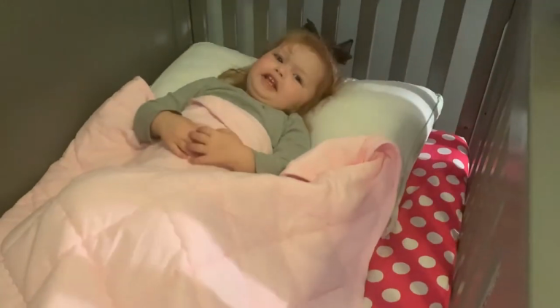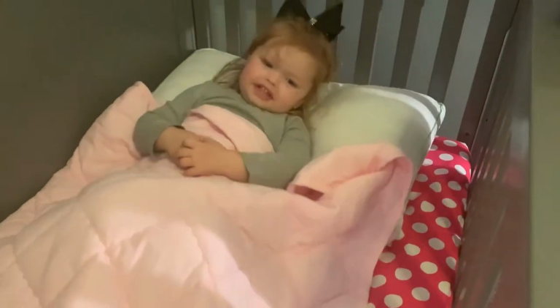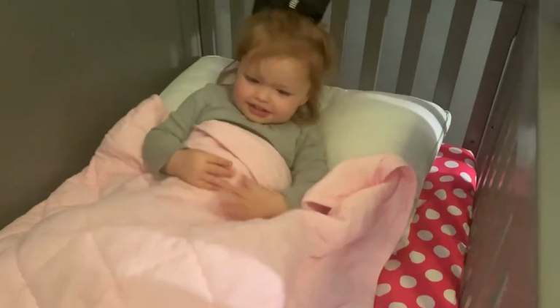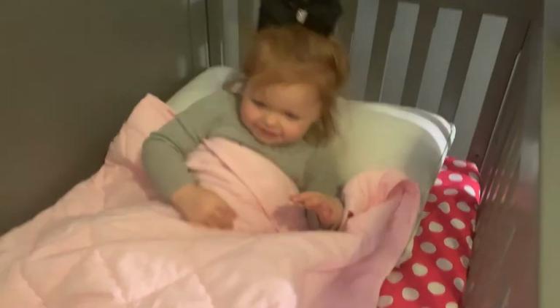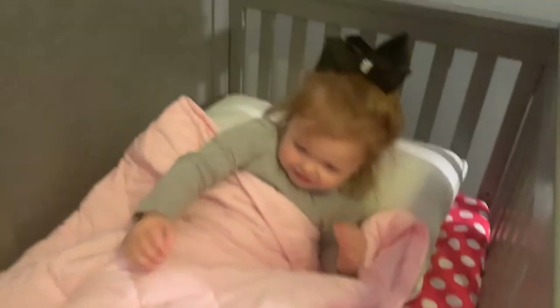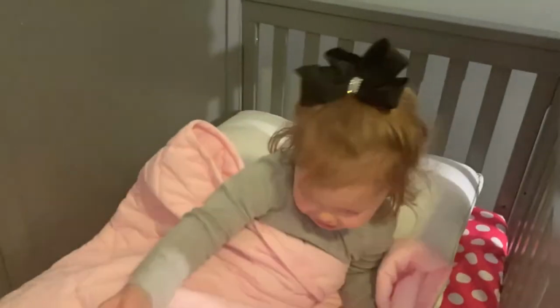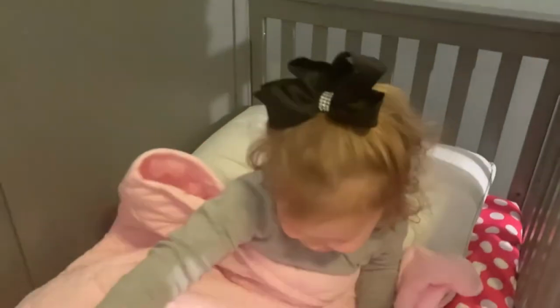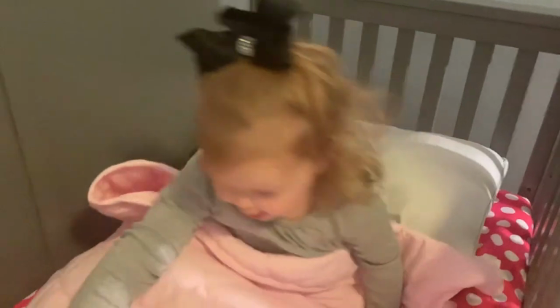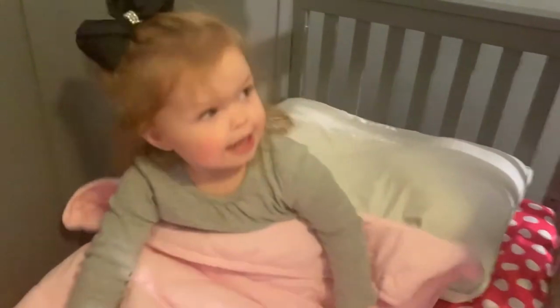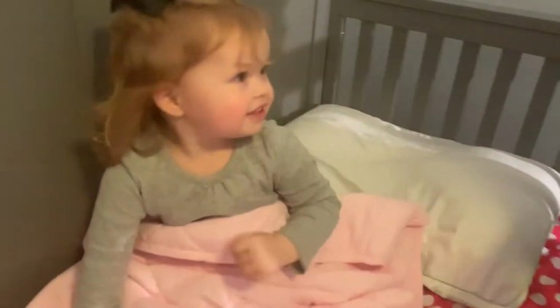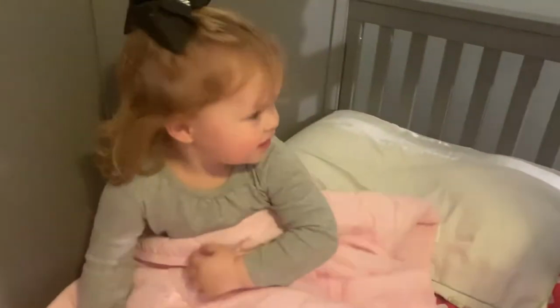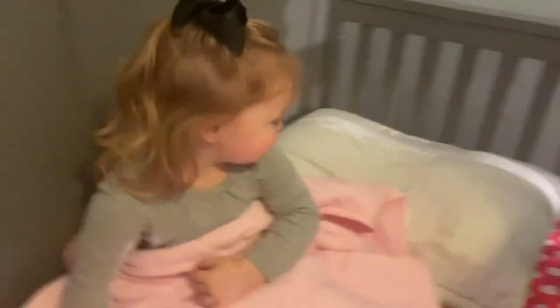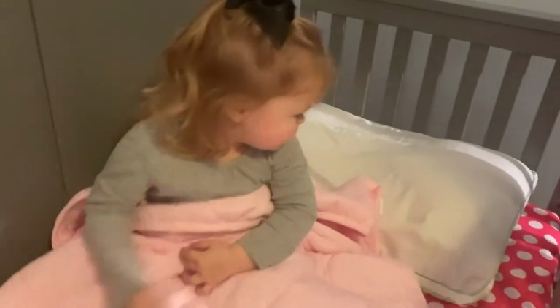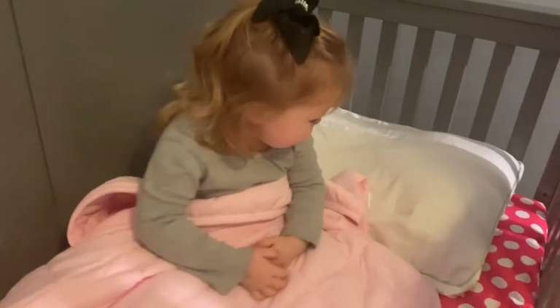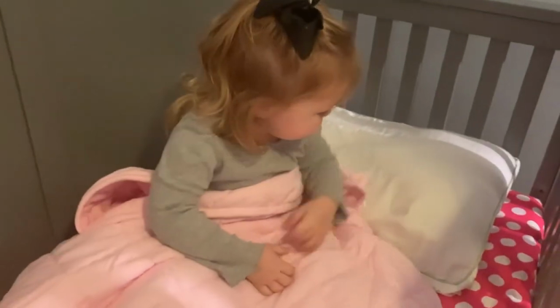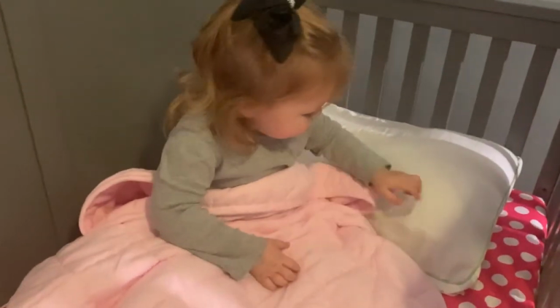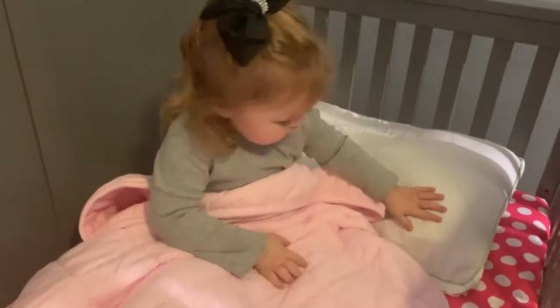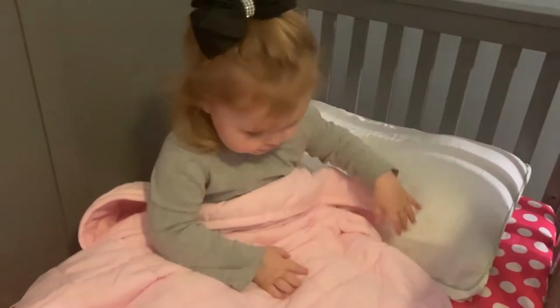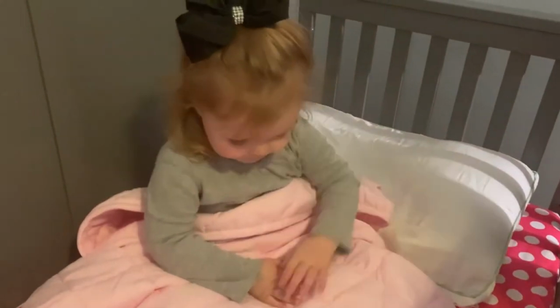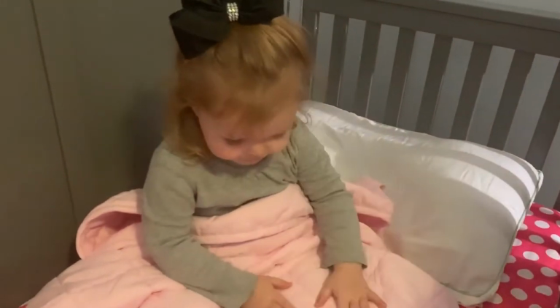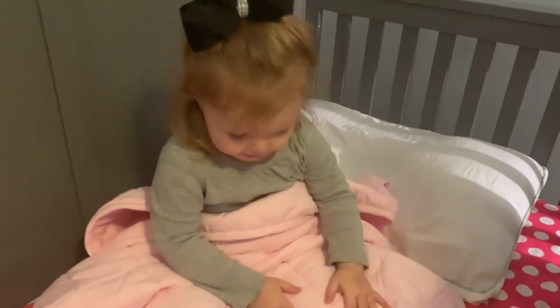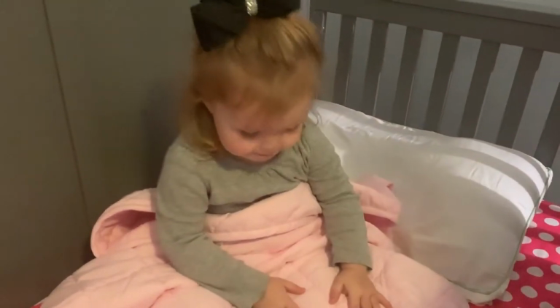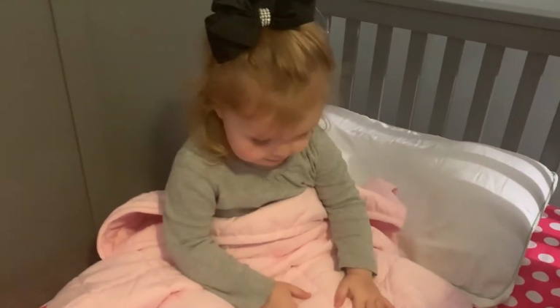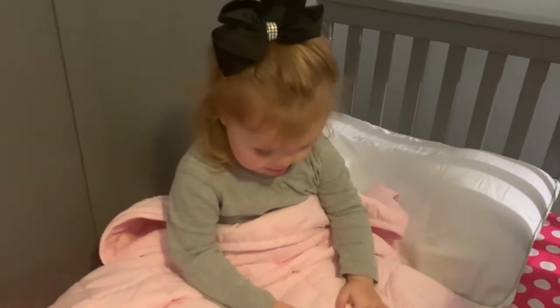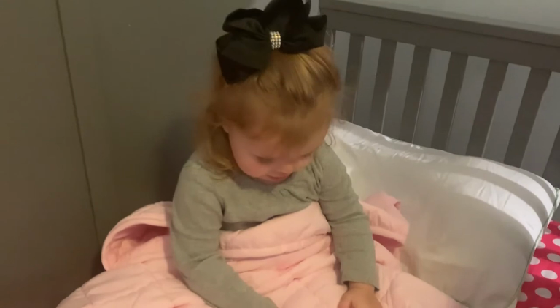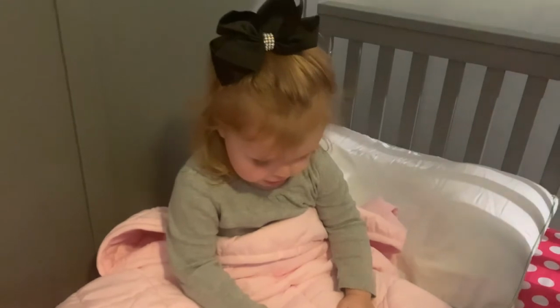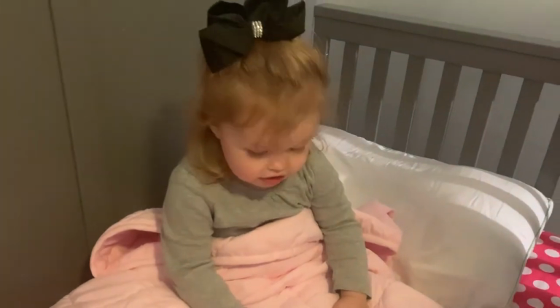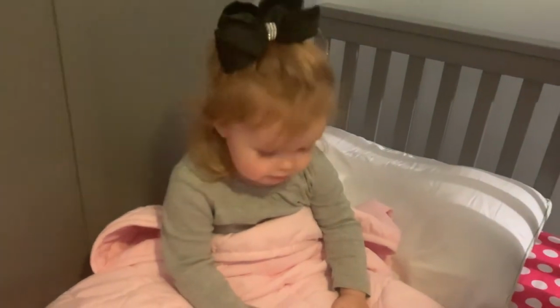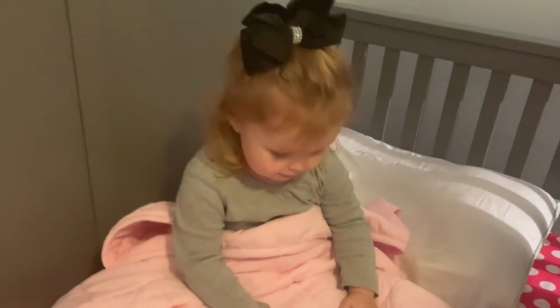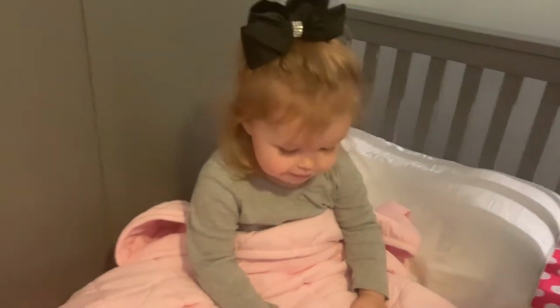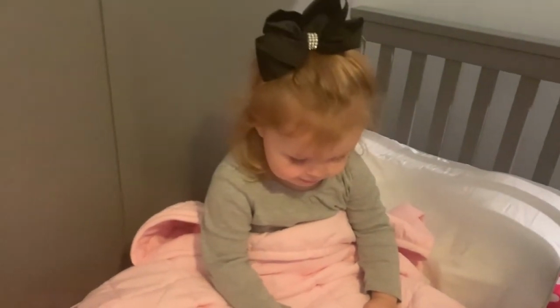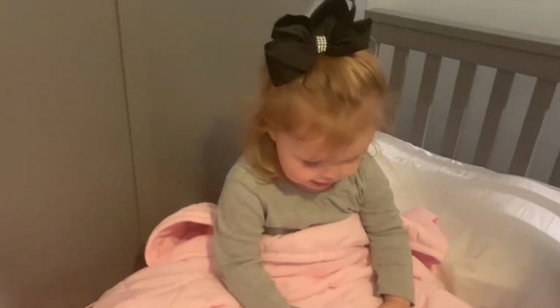I love my new blanket! You love your new blanket? Is it soft? Yes, it's soft. Is it fluffy? Is it like a stuffed animal? Yeah!